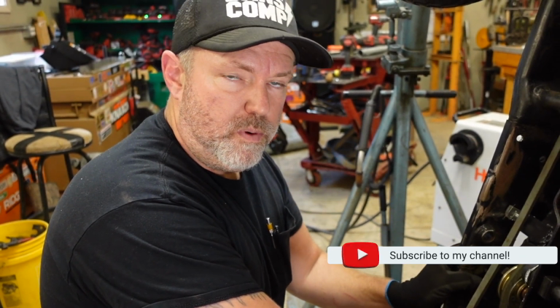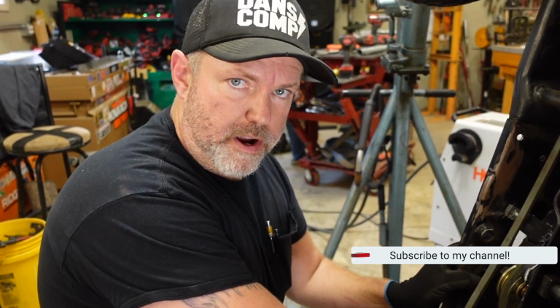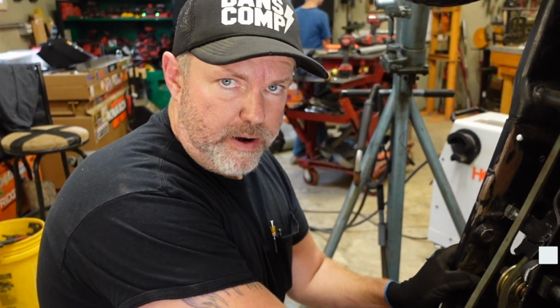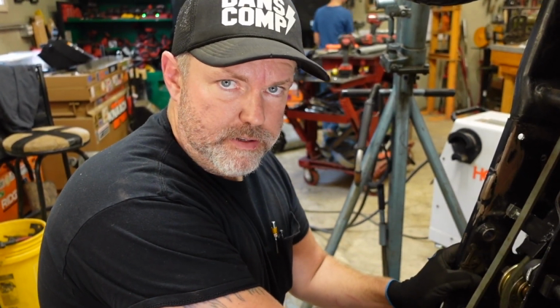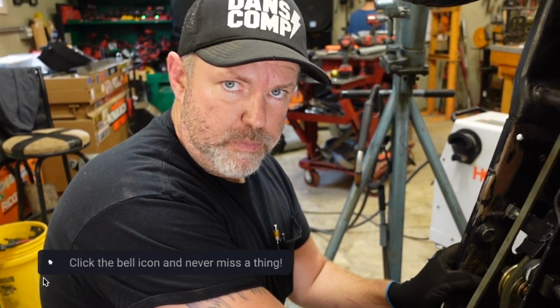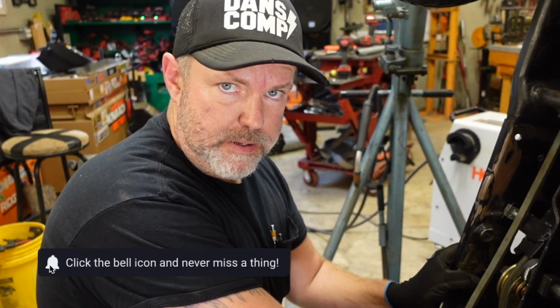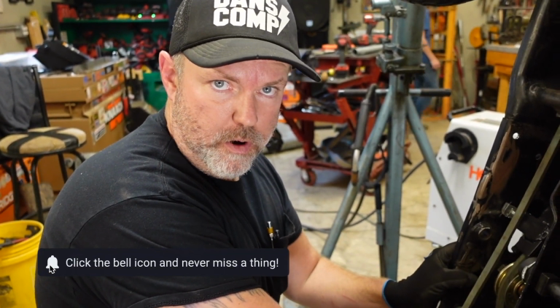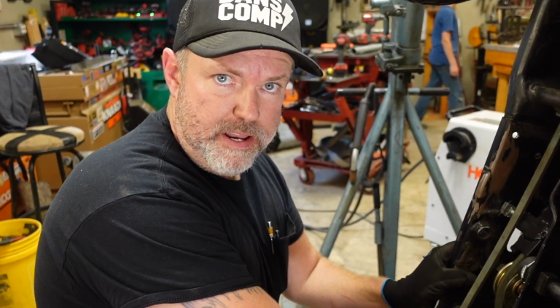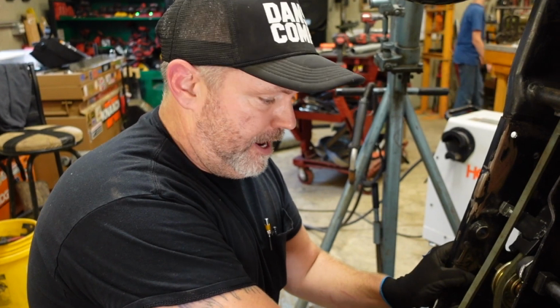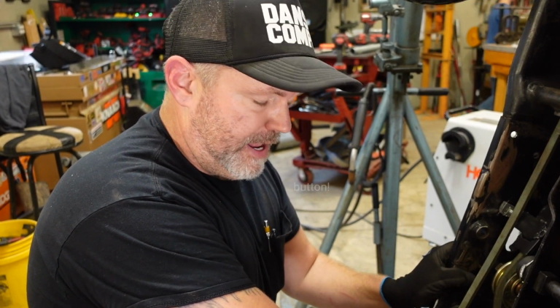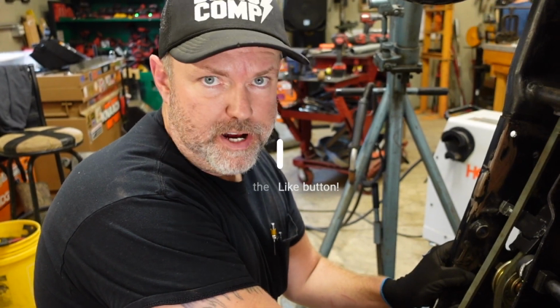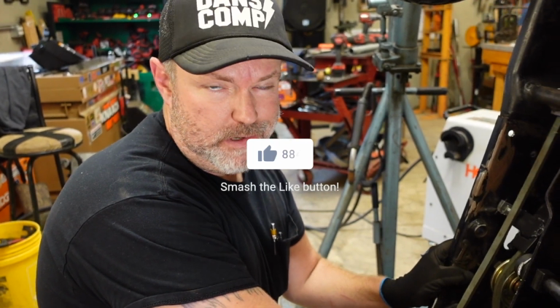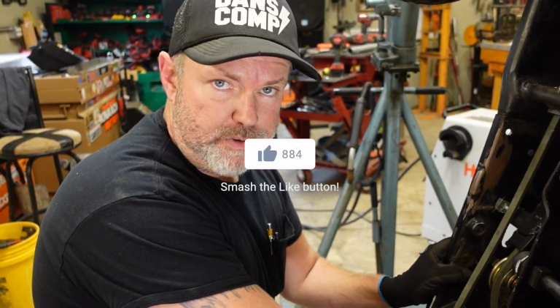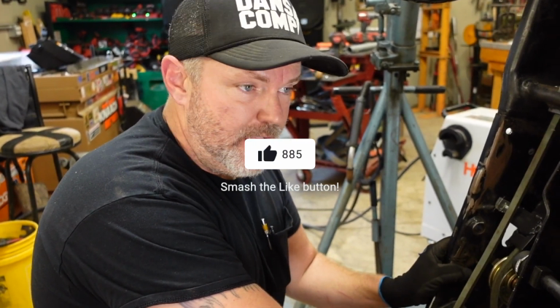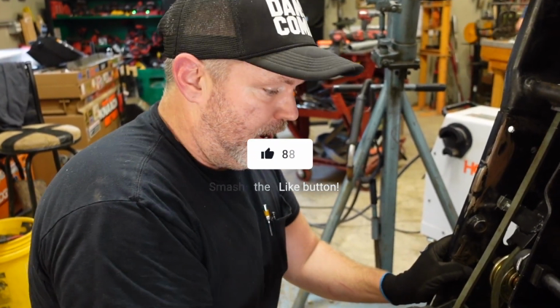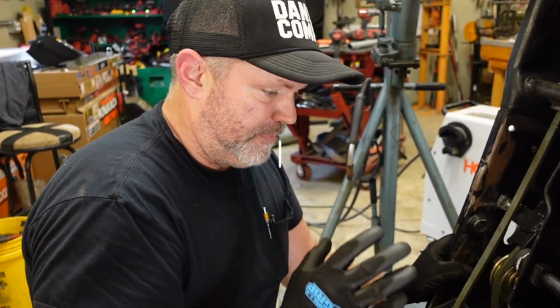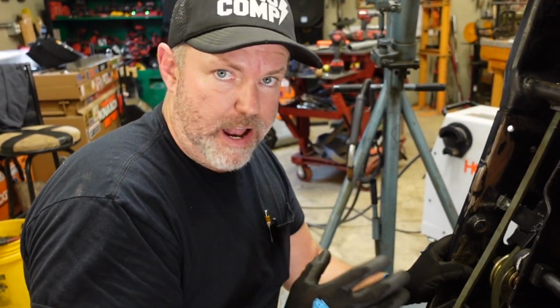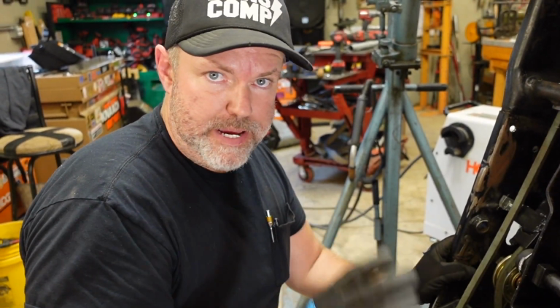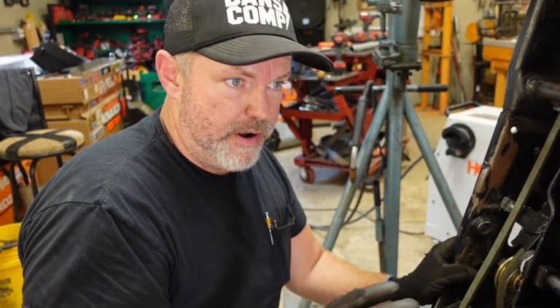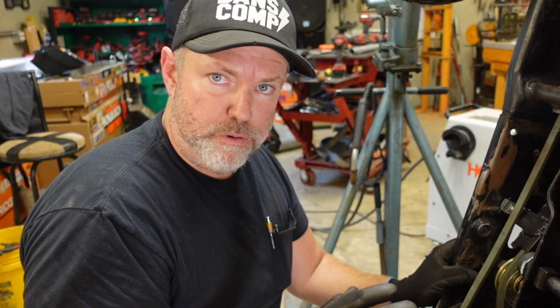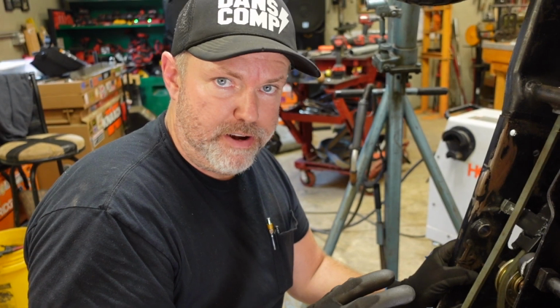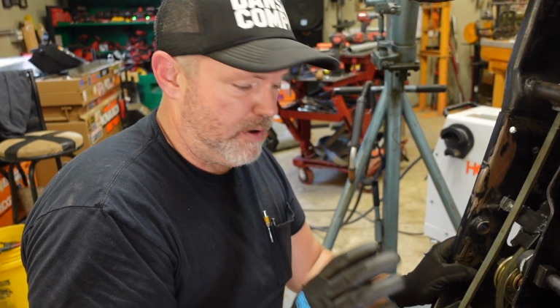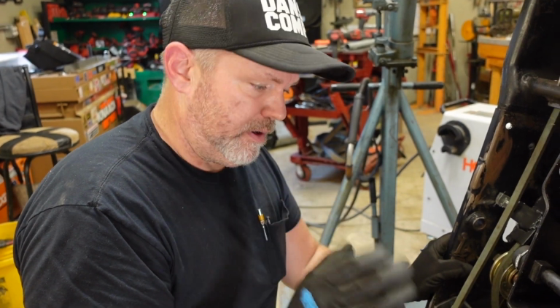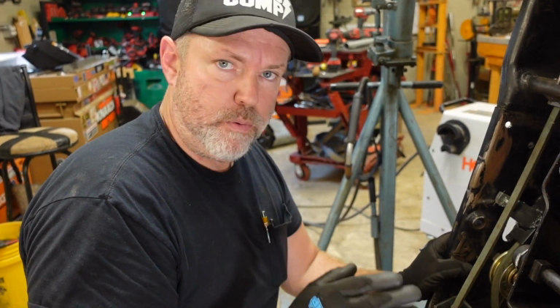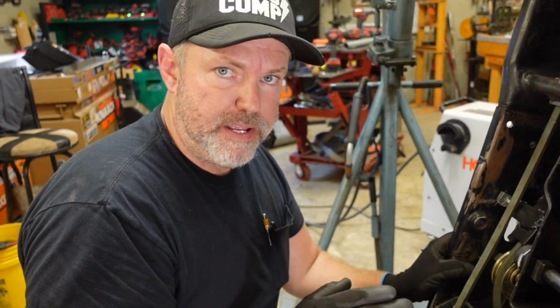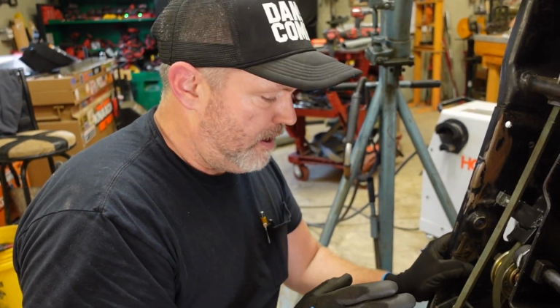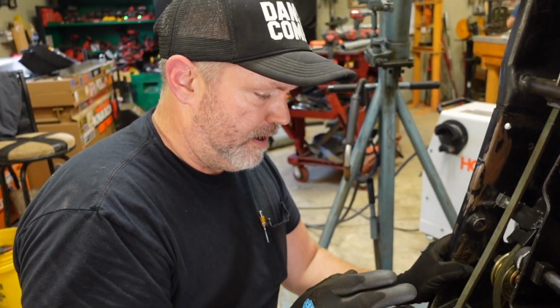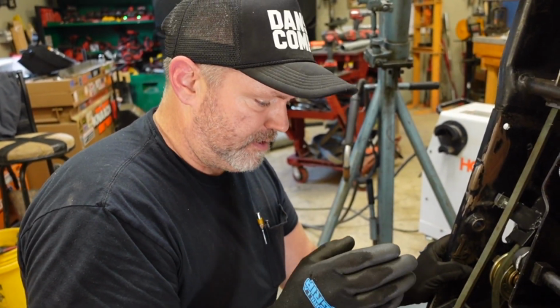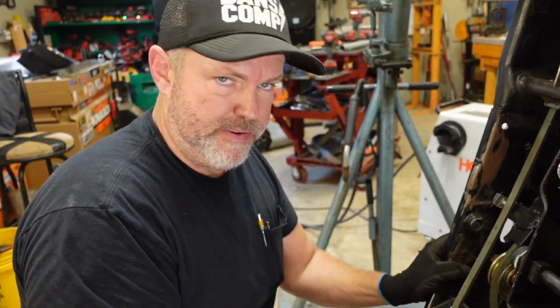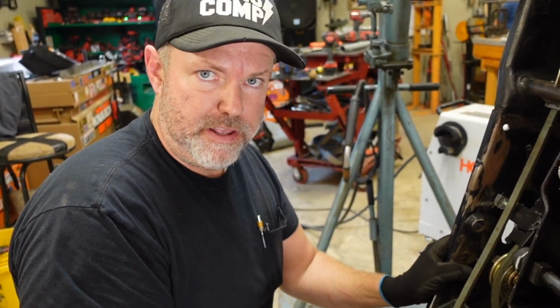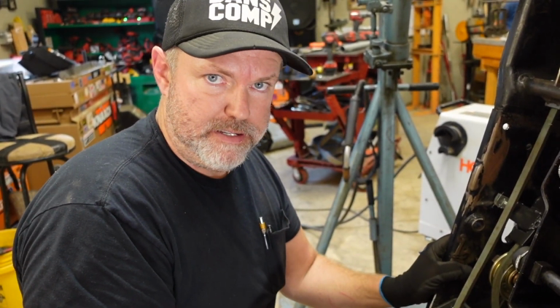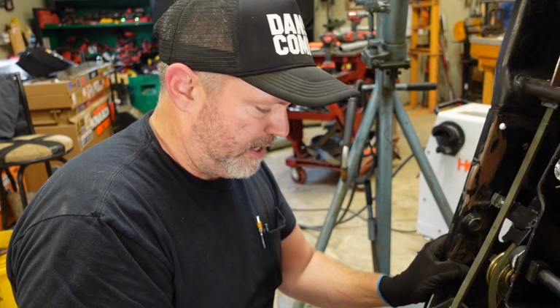What's going on everybody, Jason with Tennessee Mountain Homestead. I'm back out in the shop messing around with the tractor. This is not going to be anywhere near a full-length video - I just wanted to give a quick update on a modification that I've made to this setup.